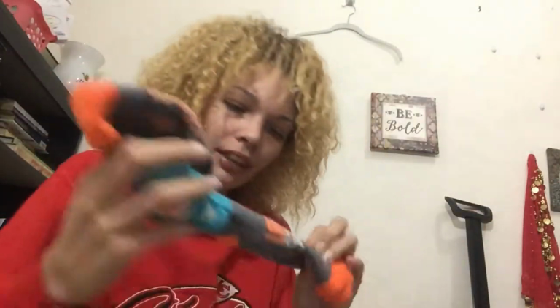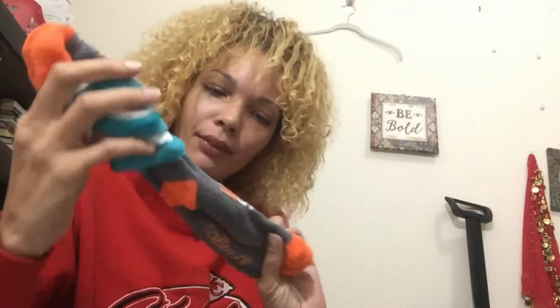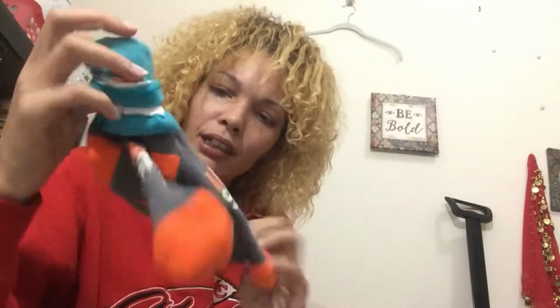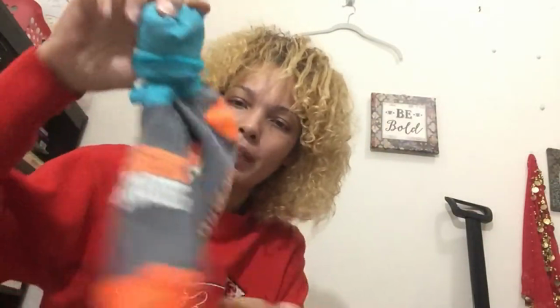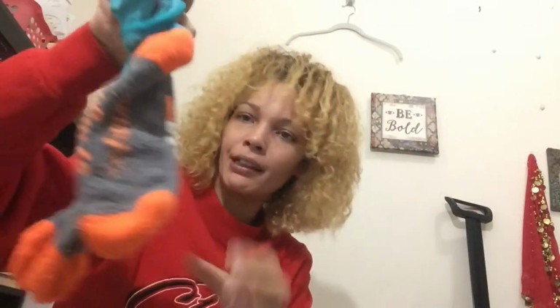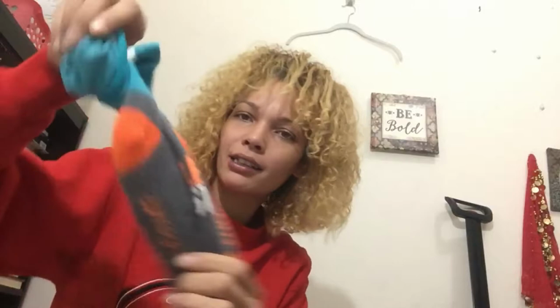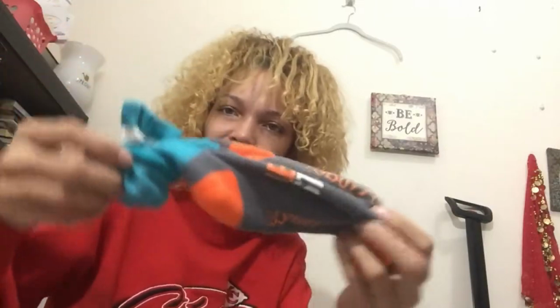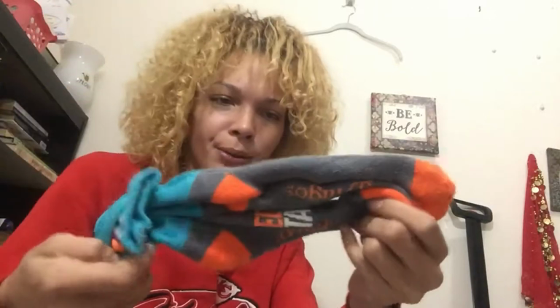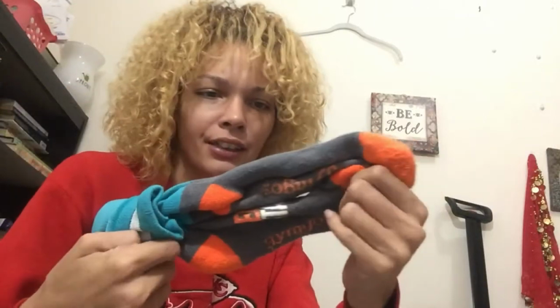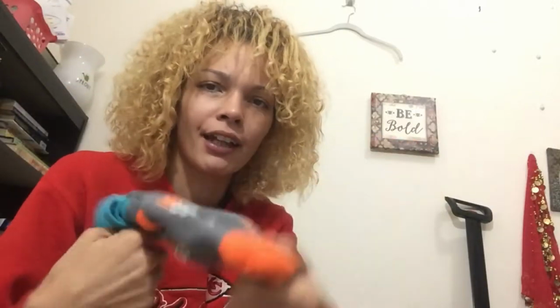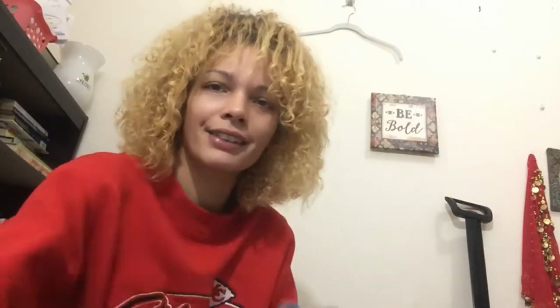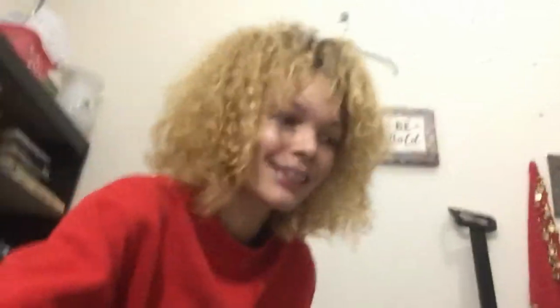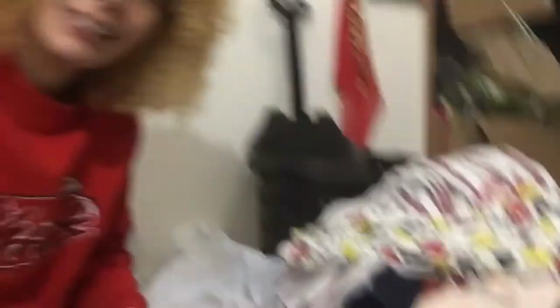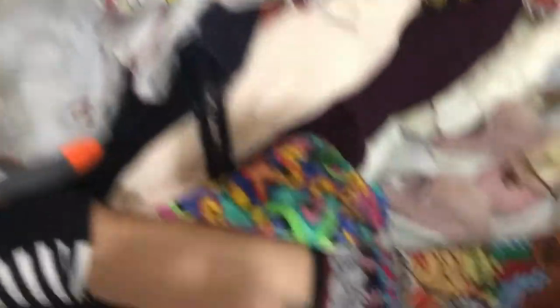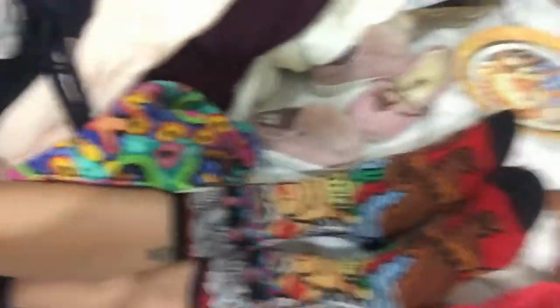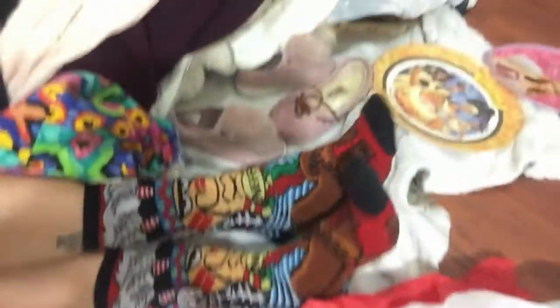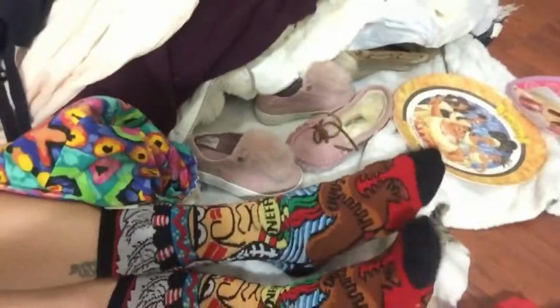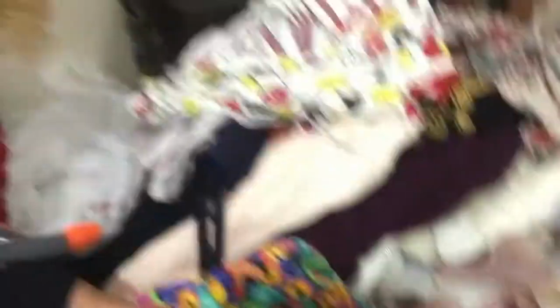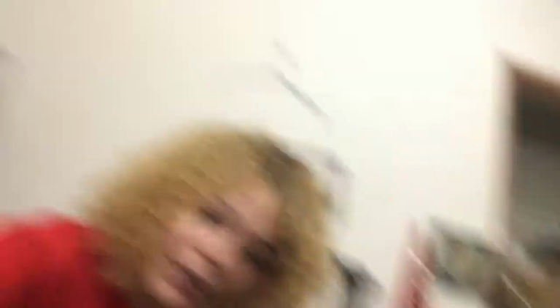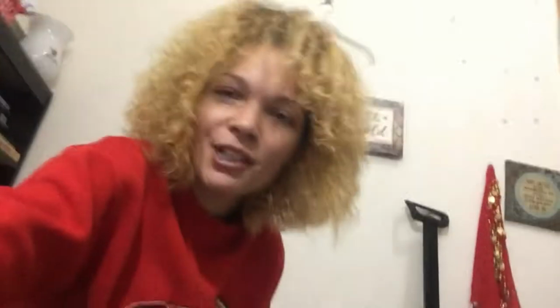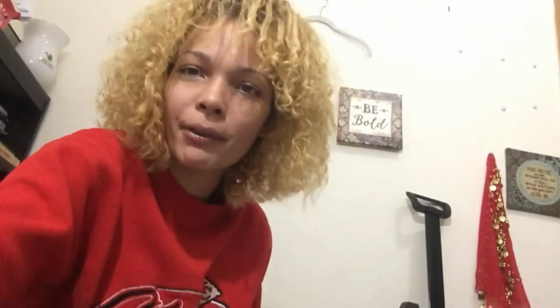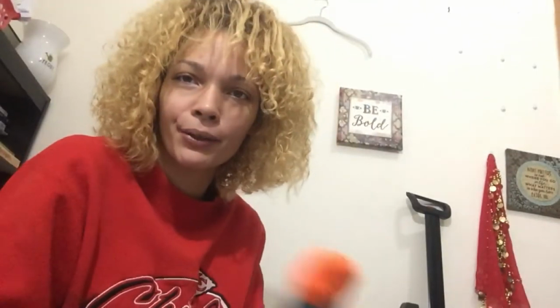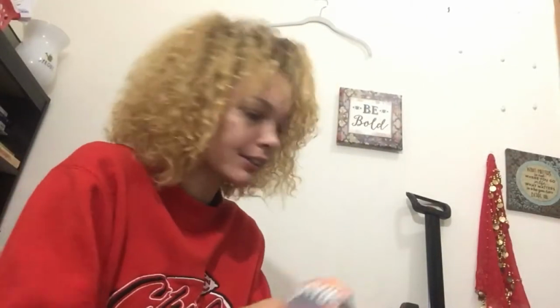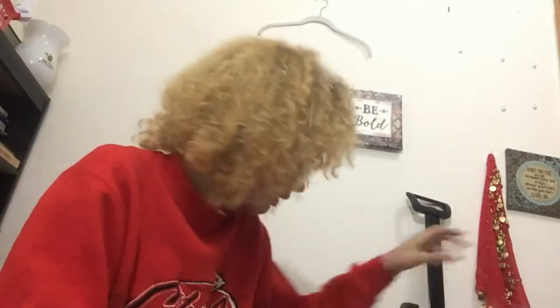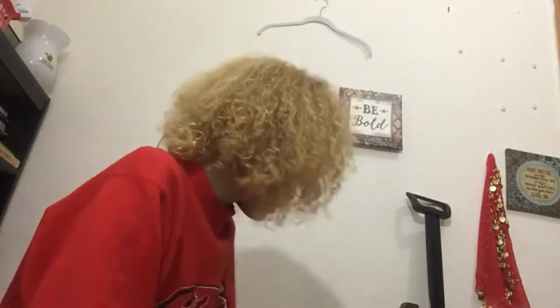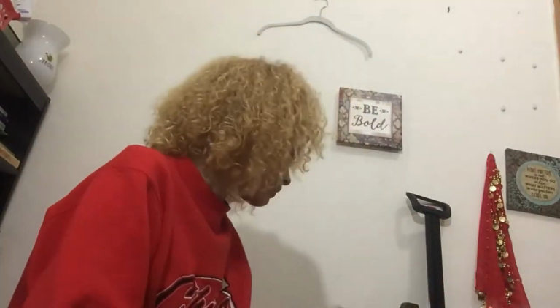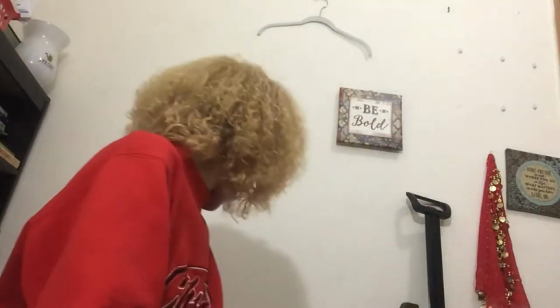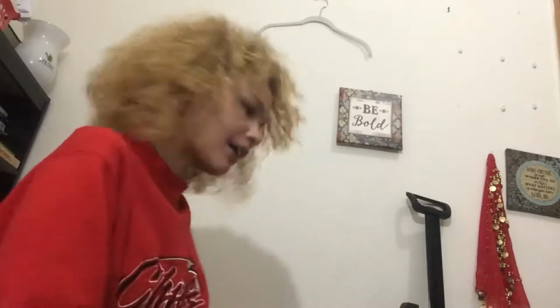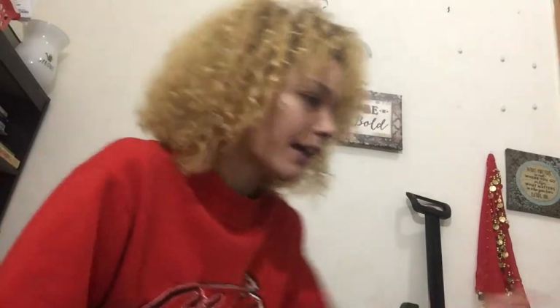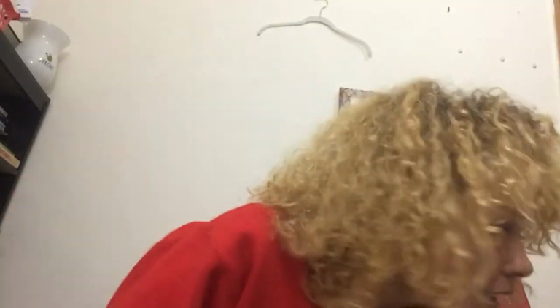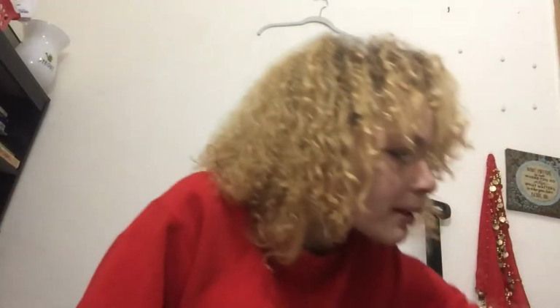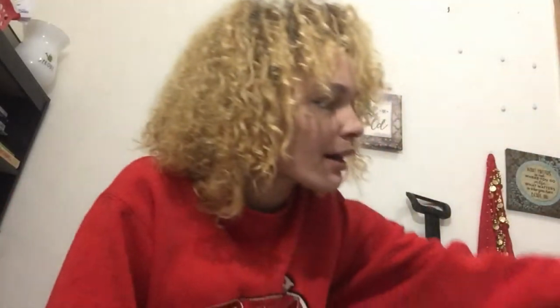I didn't even mean to pick up any socks but I'm finding cool socks in here and I like it — sock game. I really do appreciate a good pair of cute socks. I think that's it — nope, another bag. Okay, that is actually it!